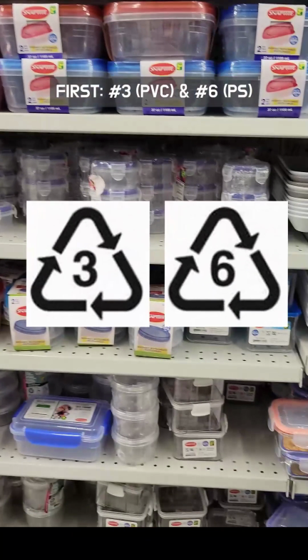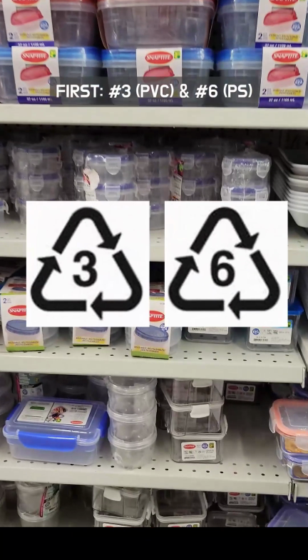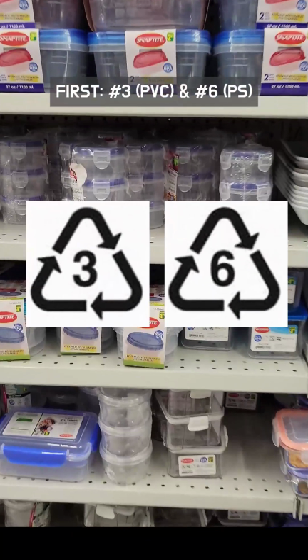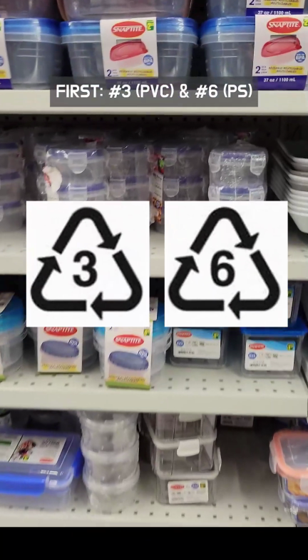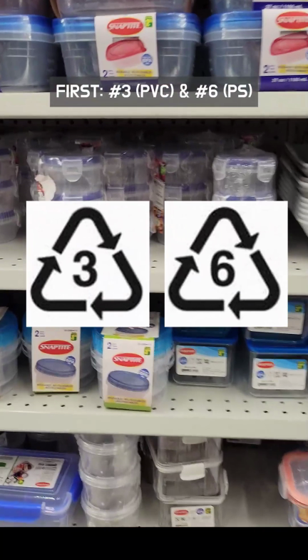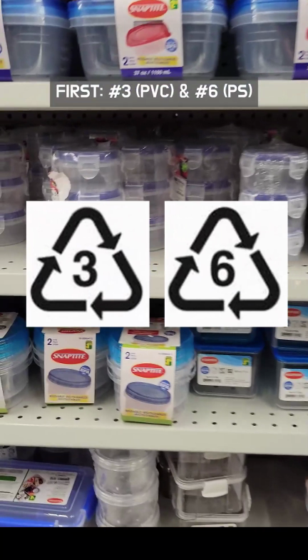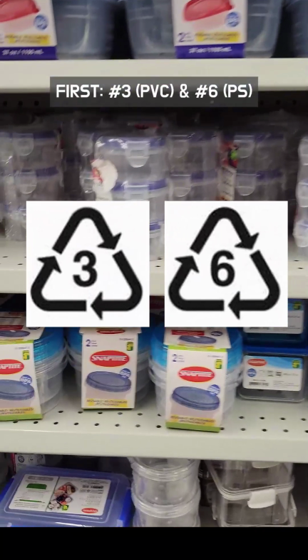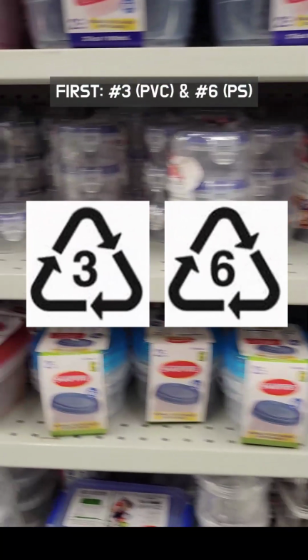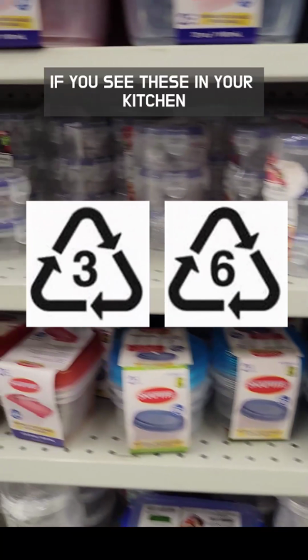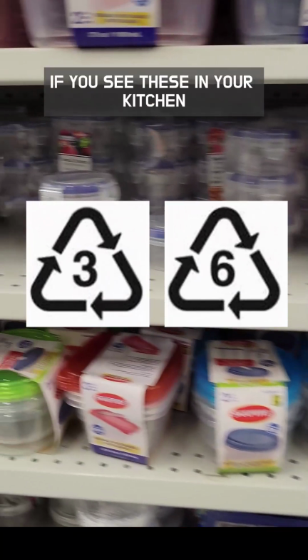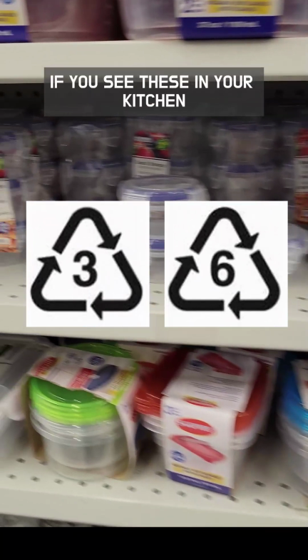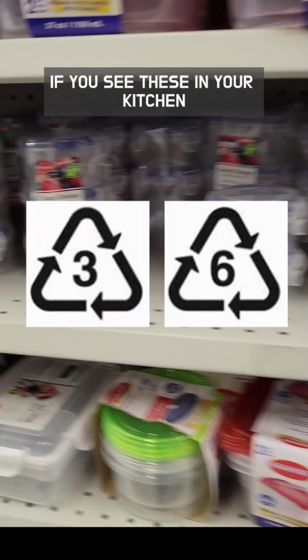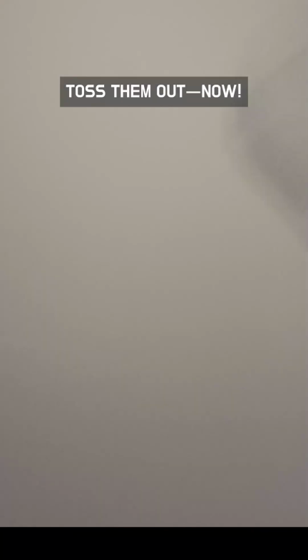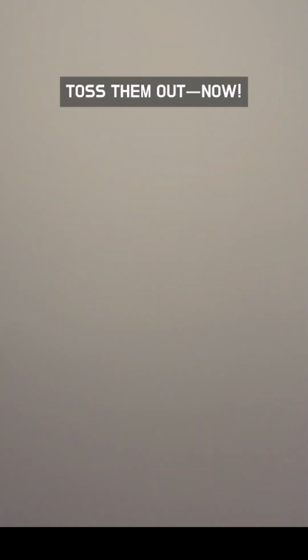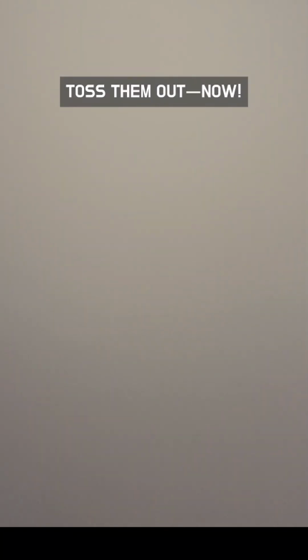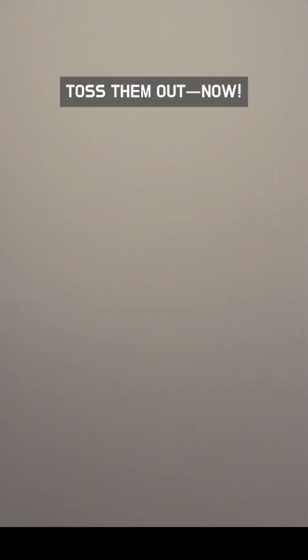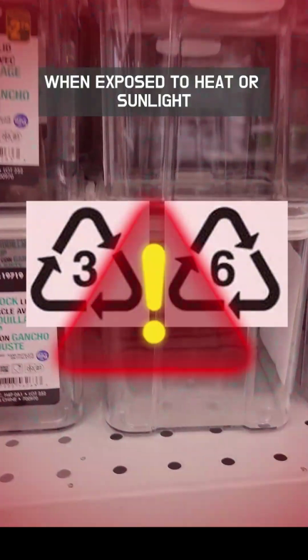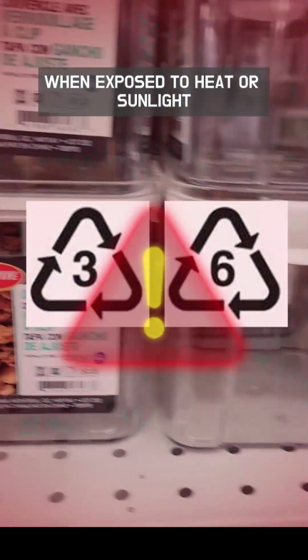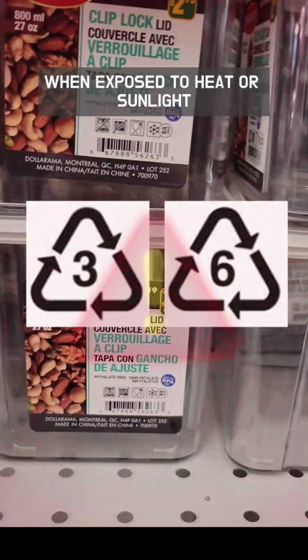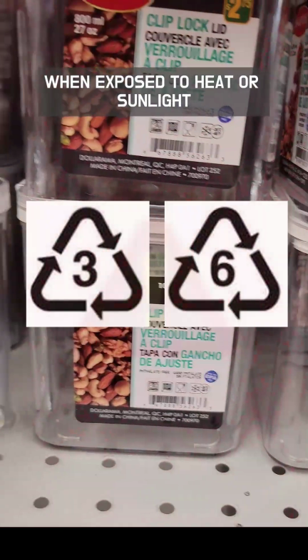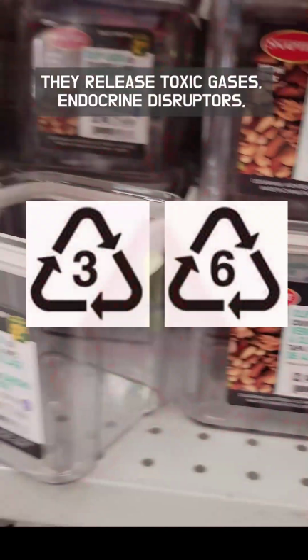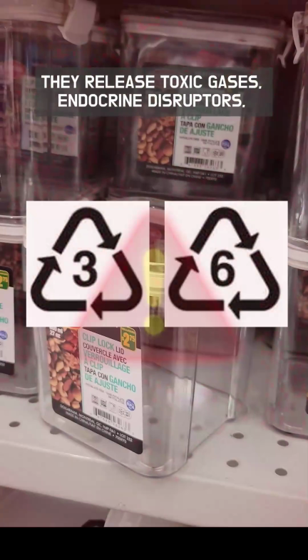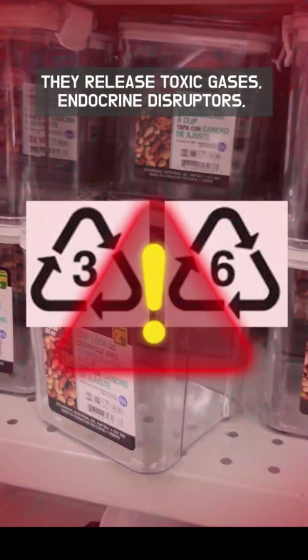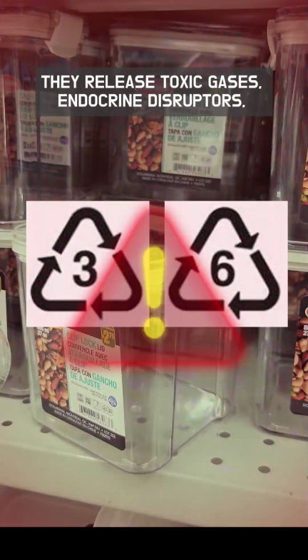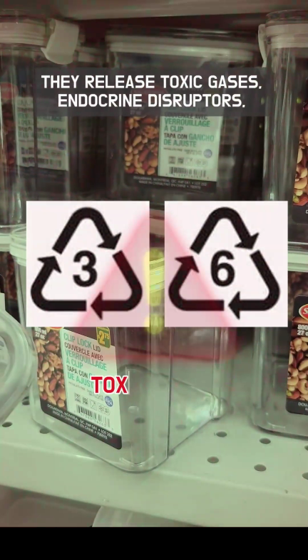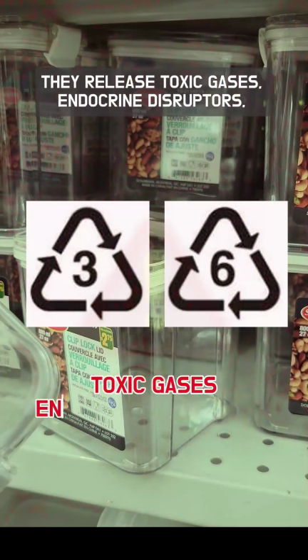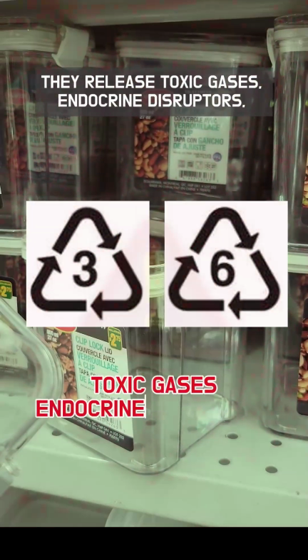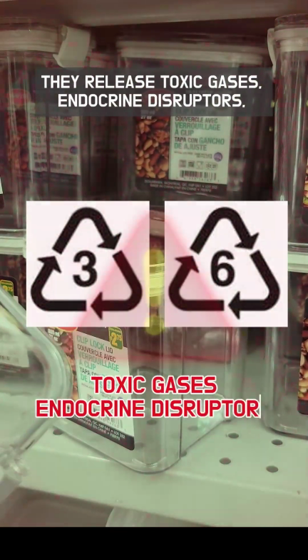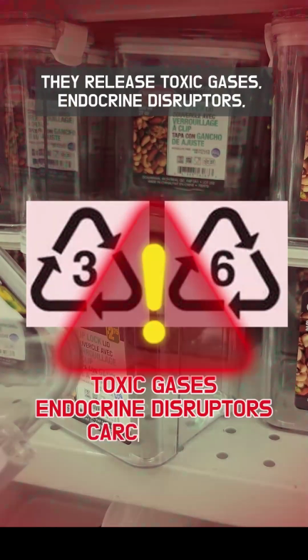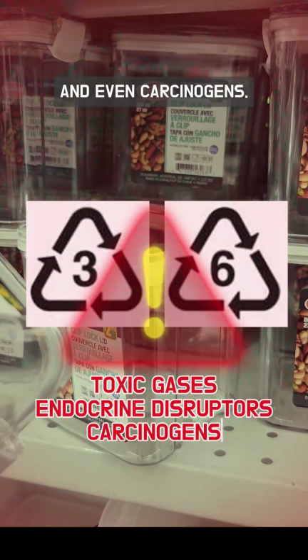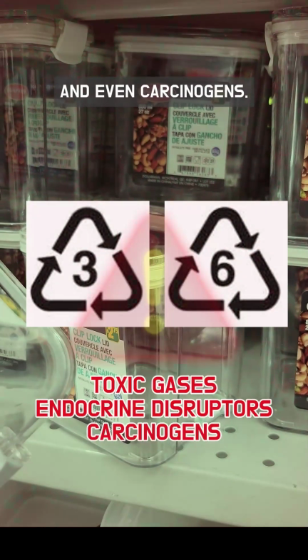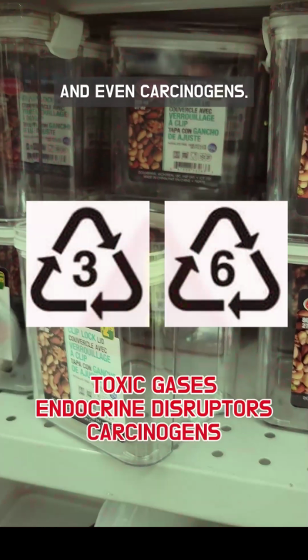First, number three, PVC, and number six, PS. If you see these in your kitchen, toss them out right now. When exposed to heat or sunlight, these types of plastic release toxic gases, endocrine disruptors, and even carcinogens.